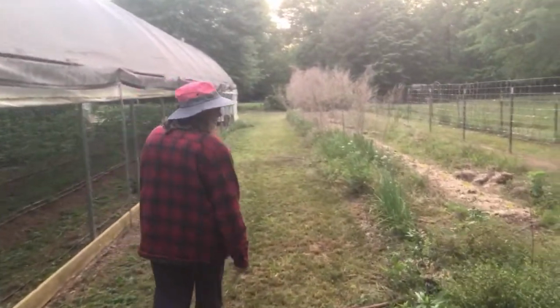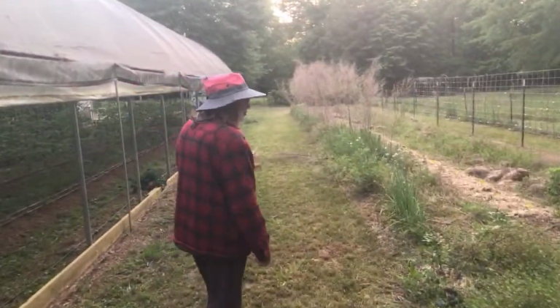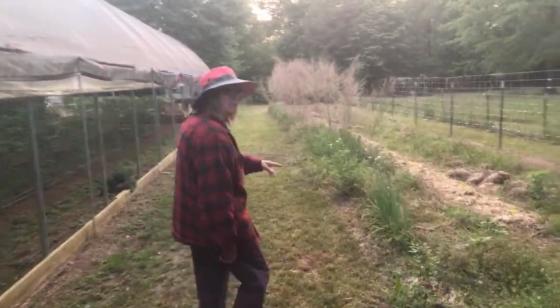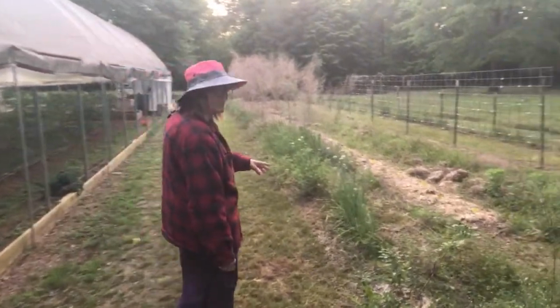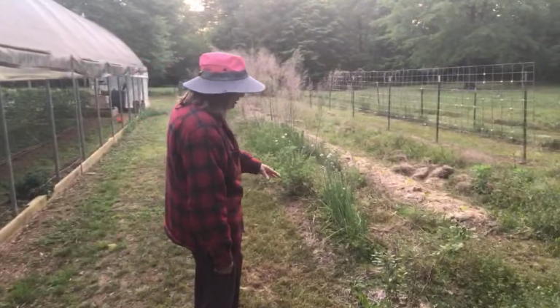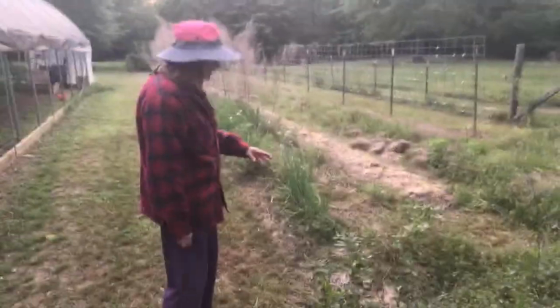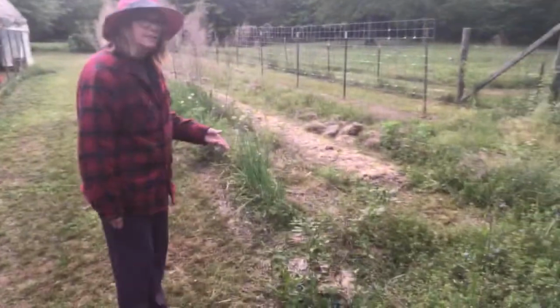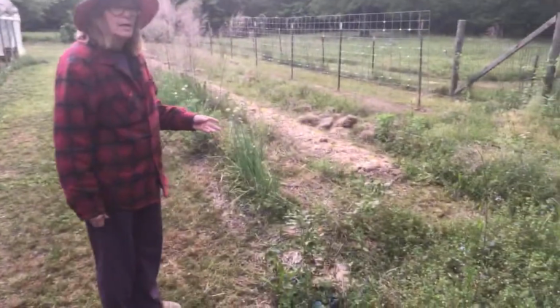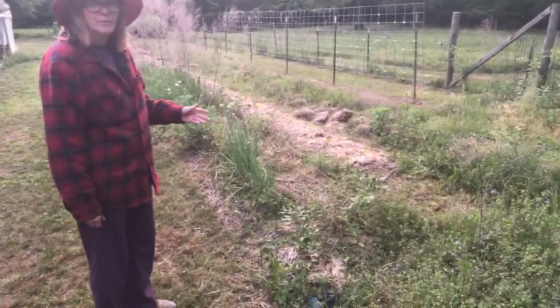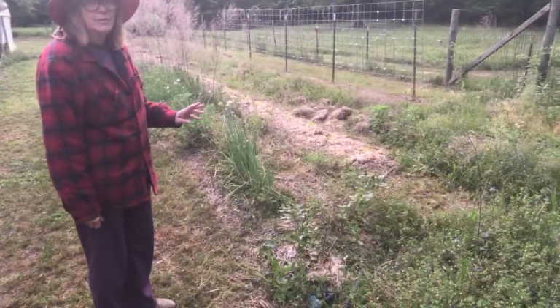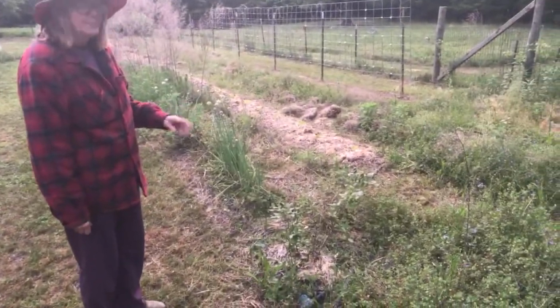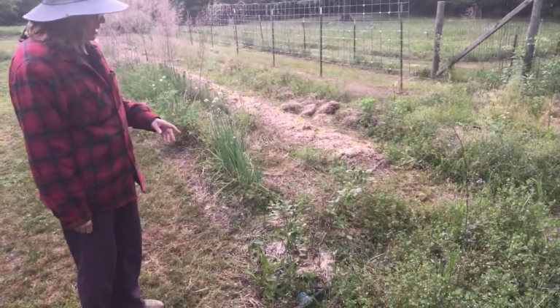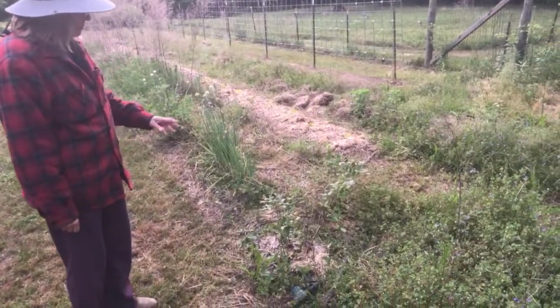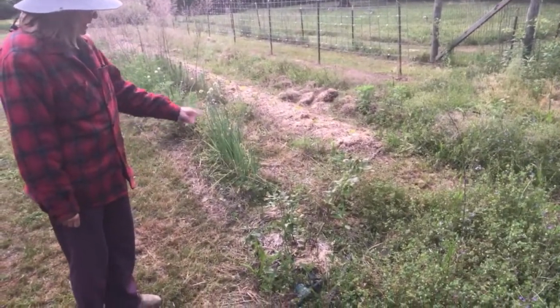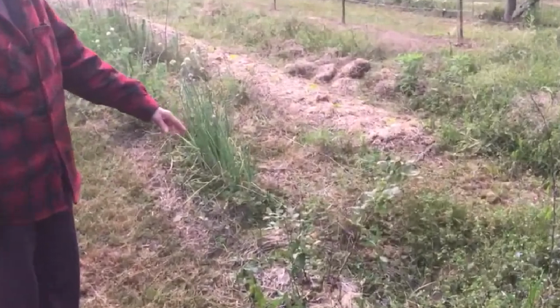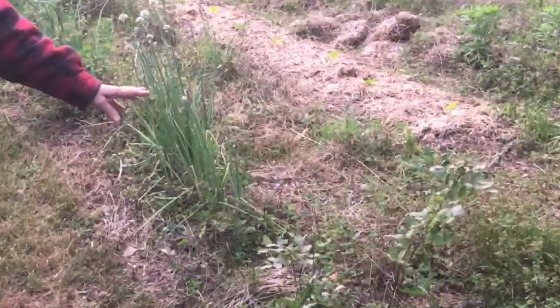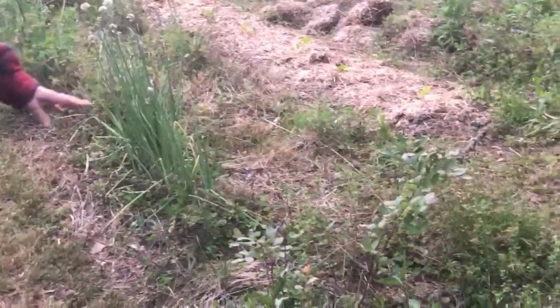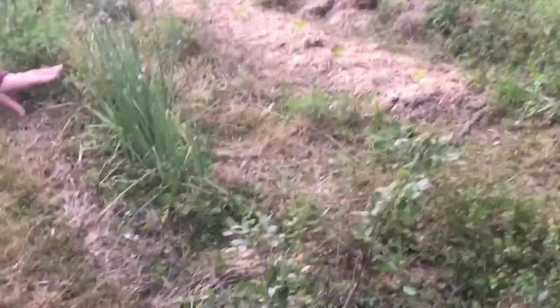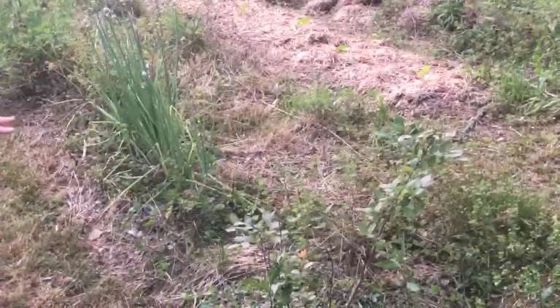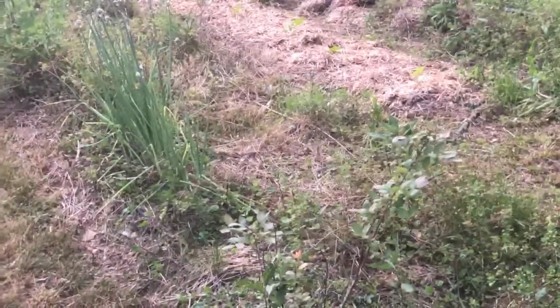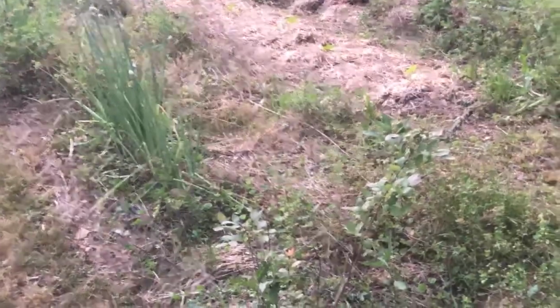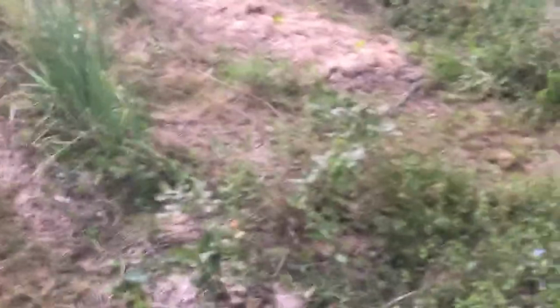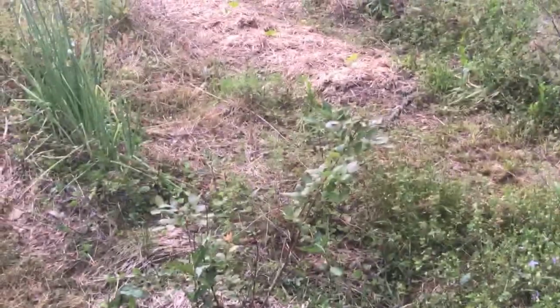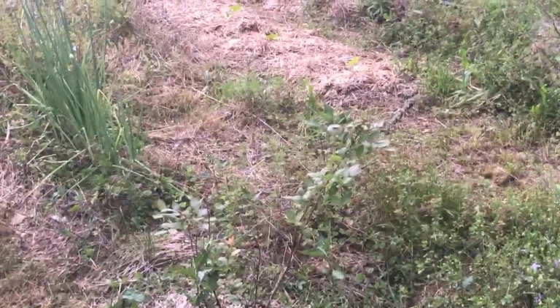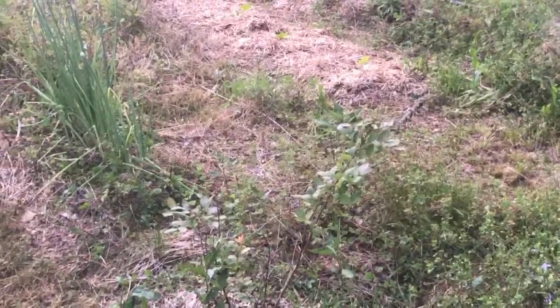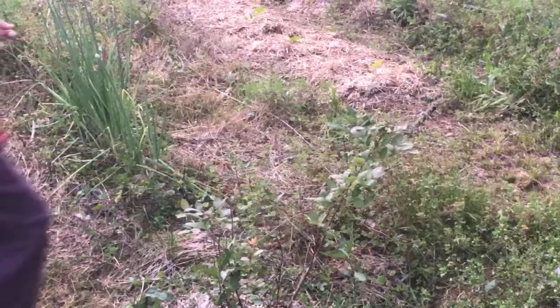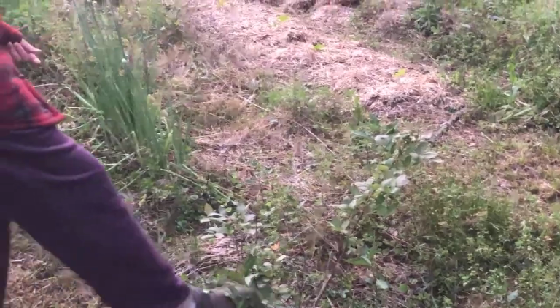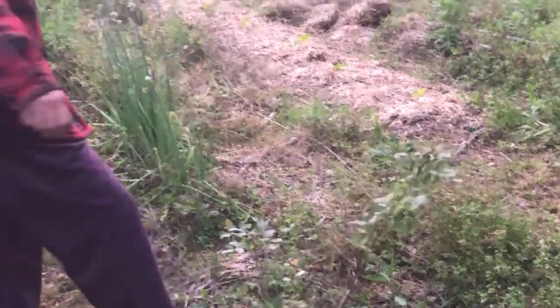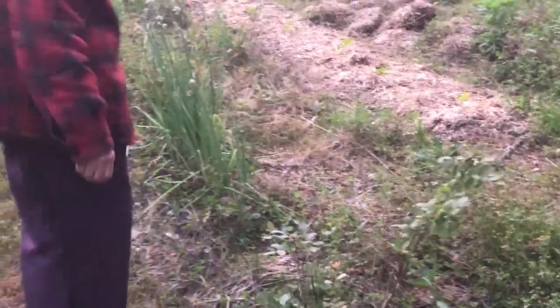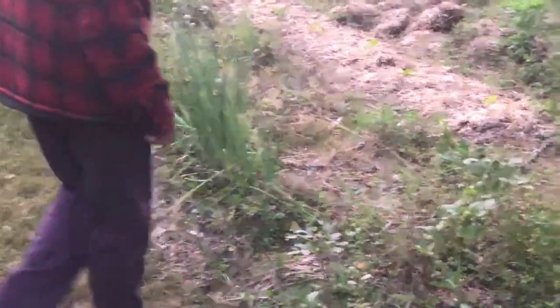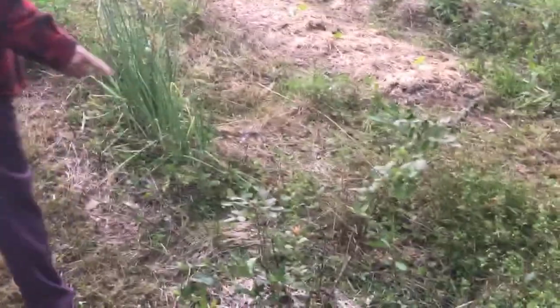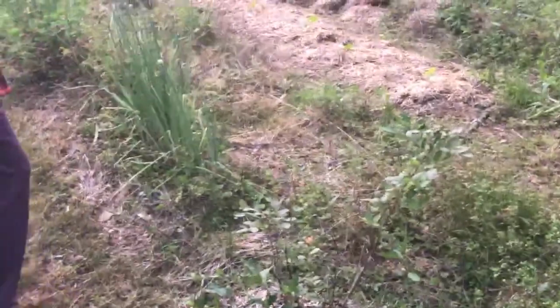This is one of our blueberry bushes planted about two years ago. I got the first two at Walmart. I noticed today there are weeds coming up through the mulch that I need to take care of.